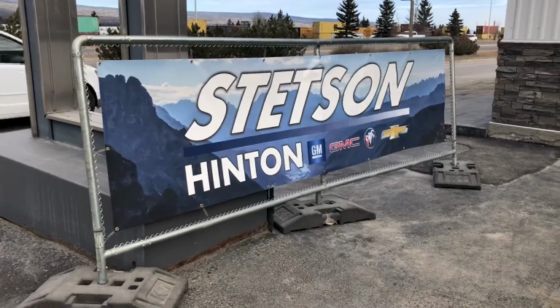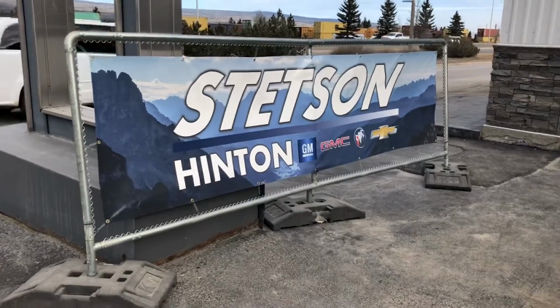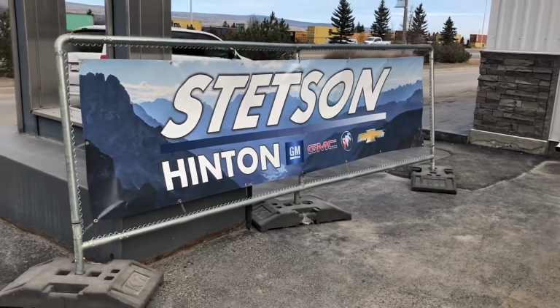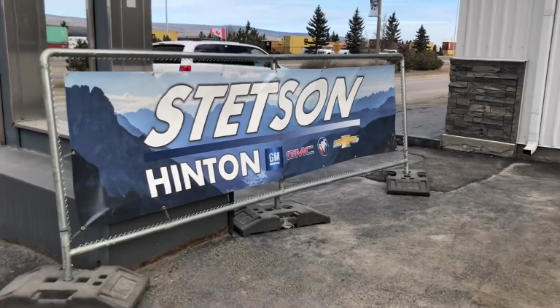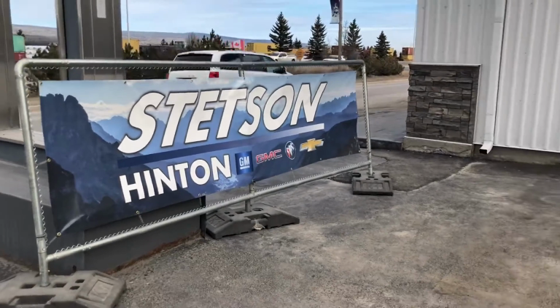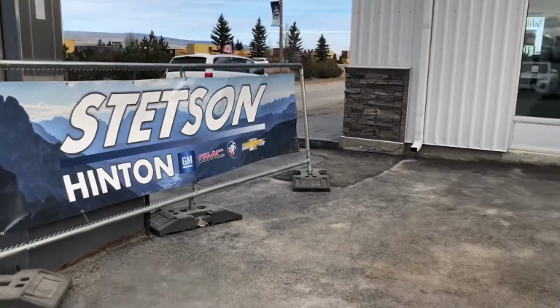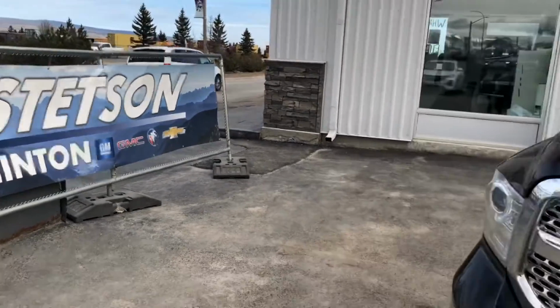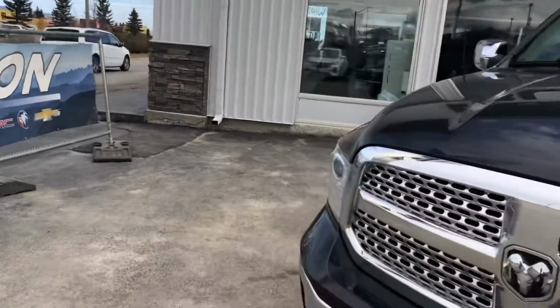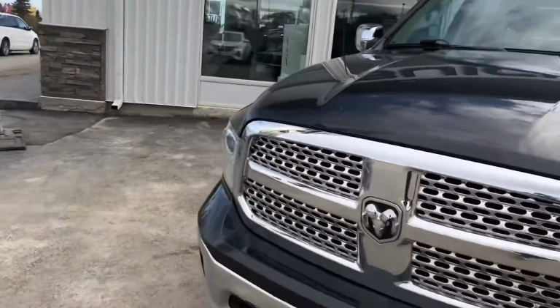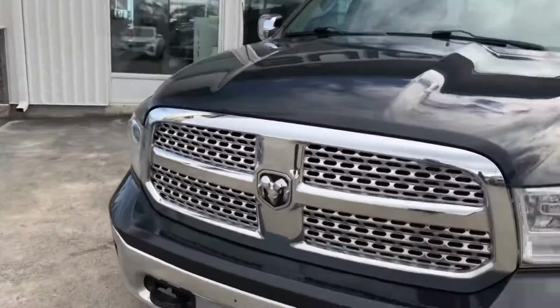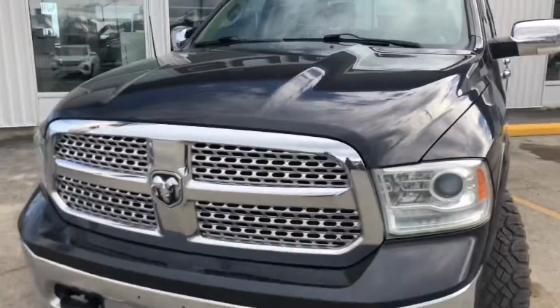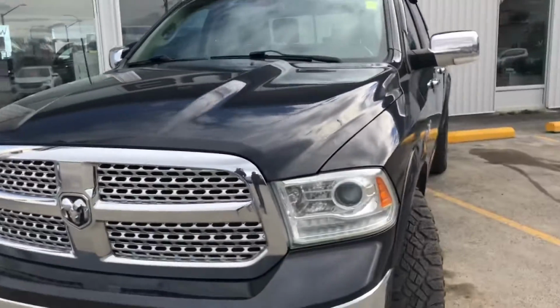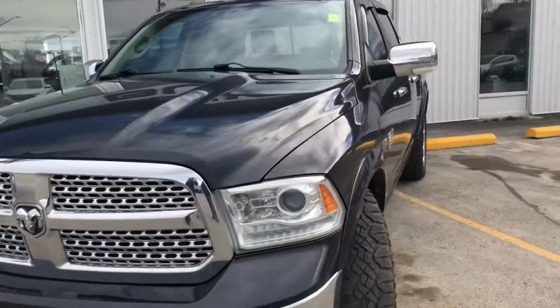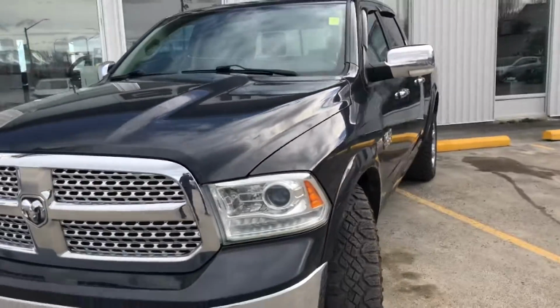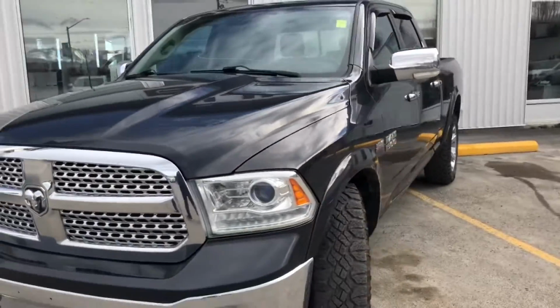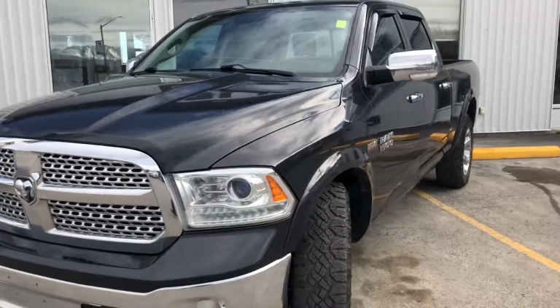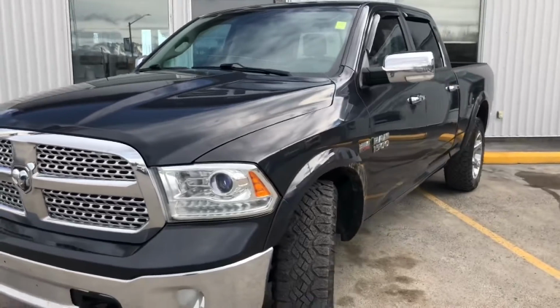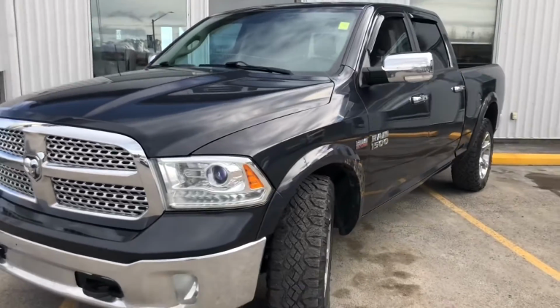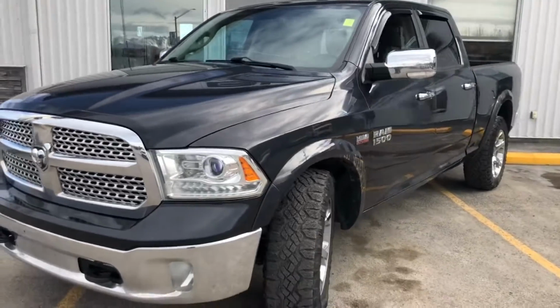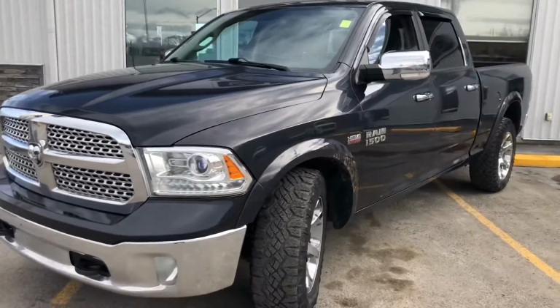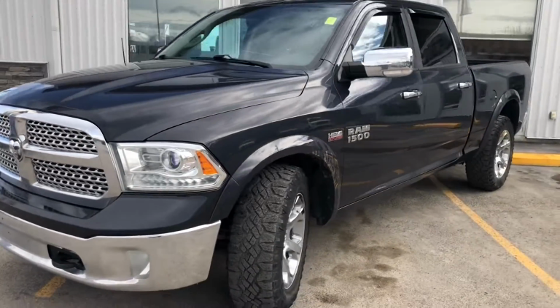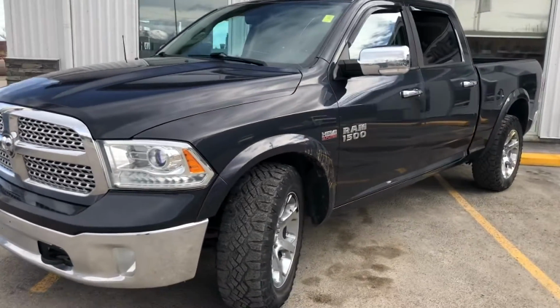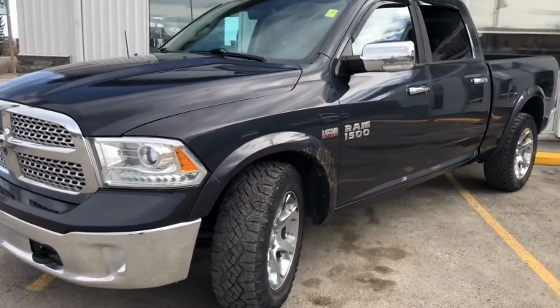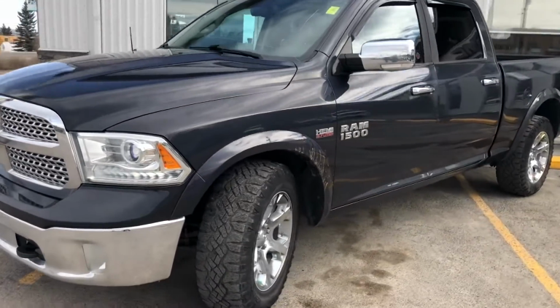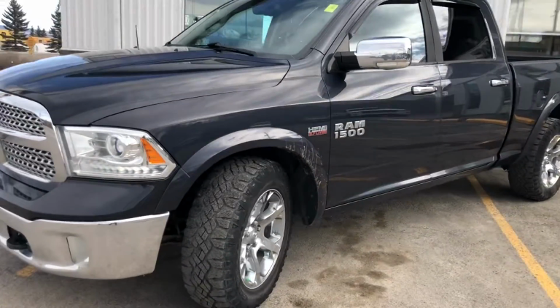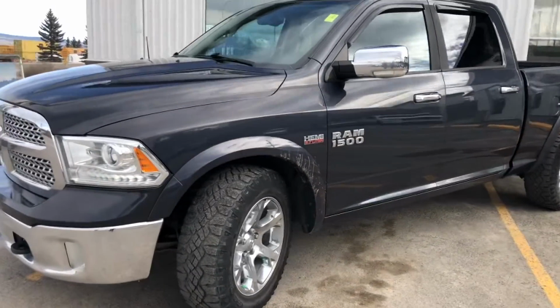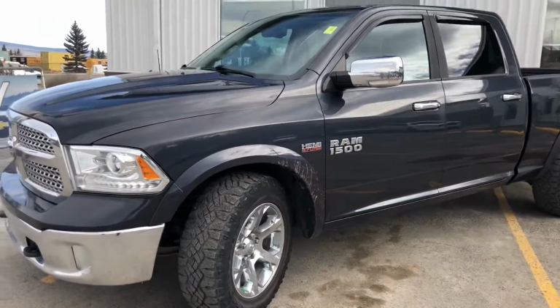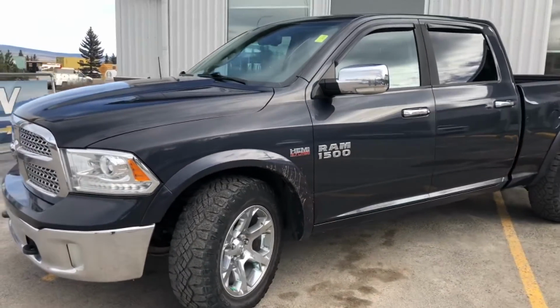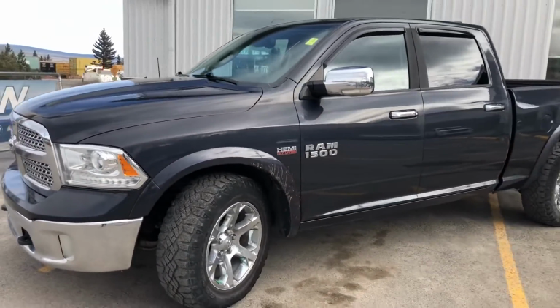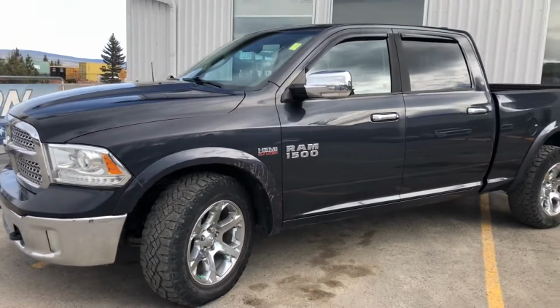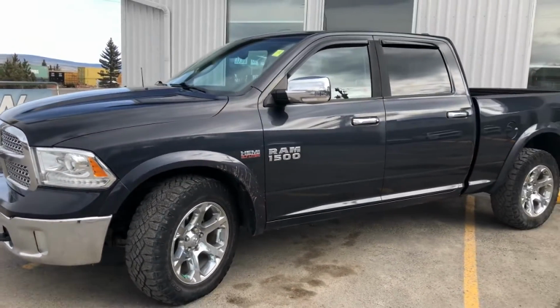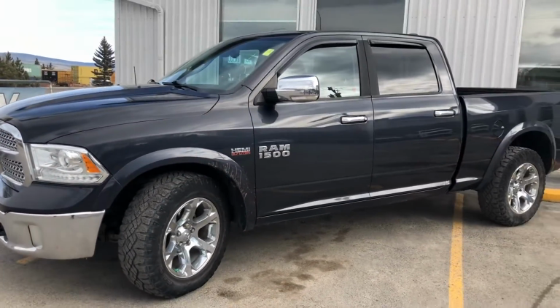Welcome to Stetson Hinton GM. Today we're bringing you a 2014 Dodge Ram Crew Cab 1500 Hemi.